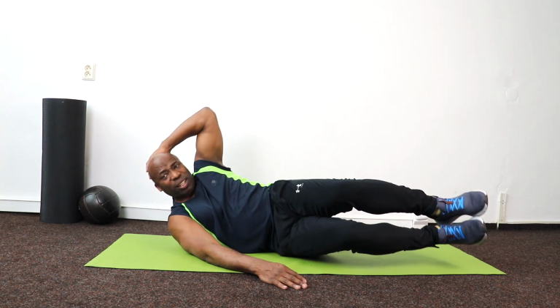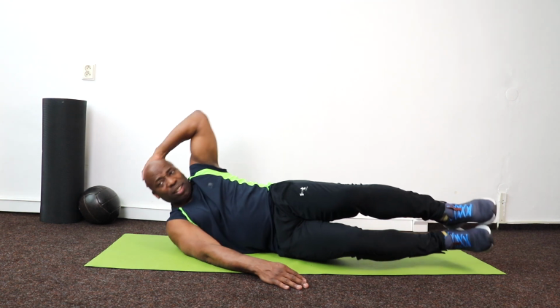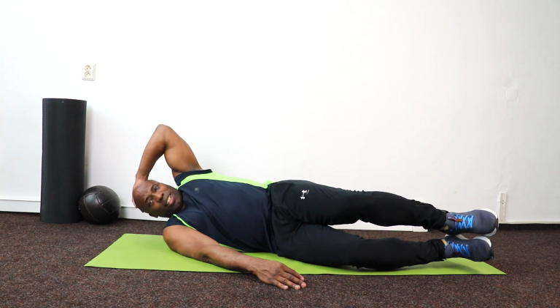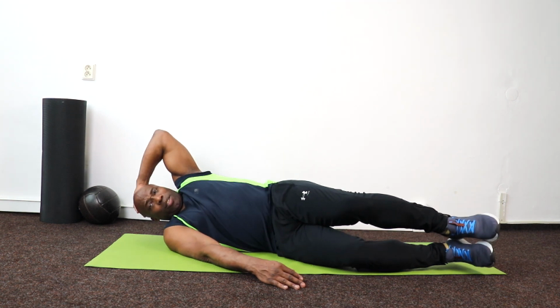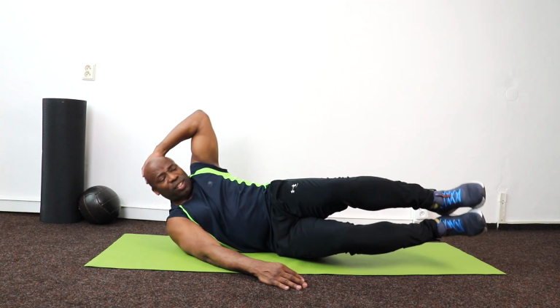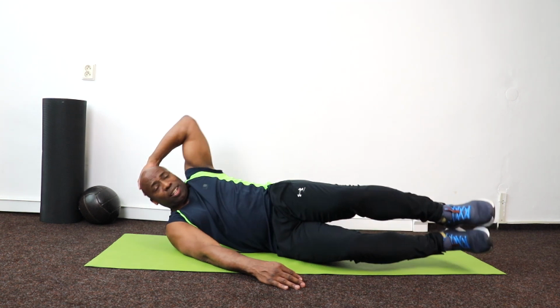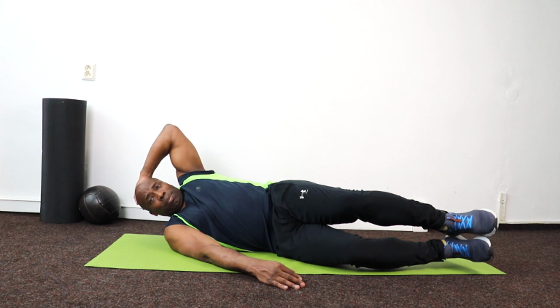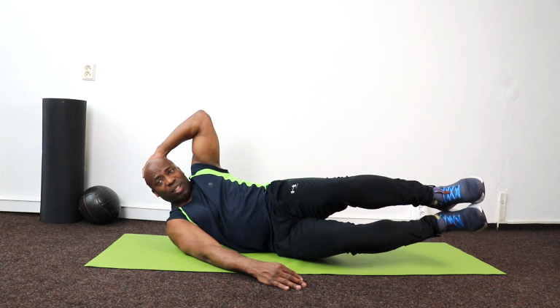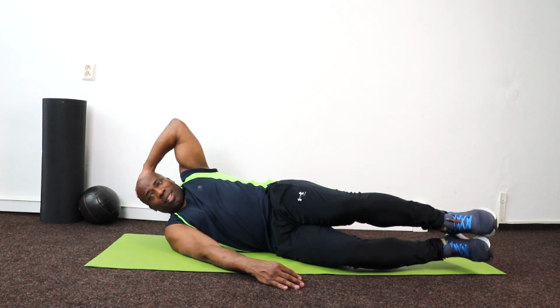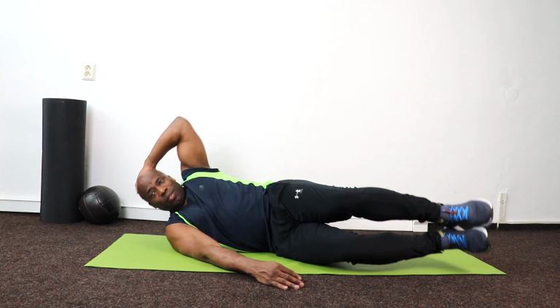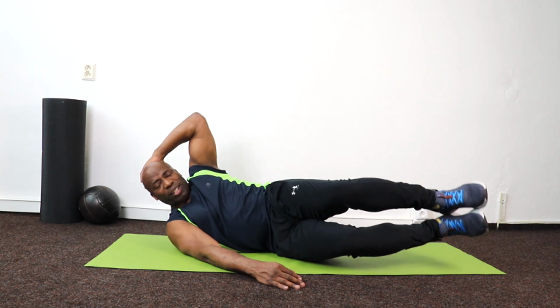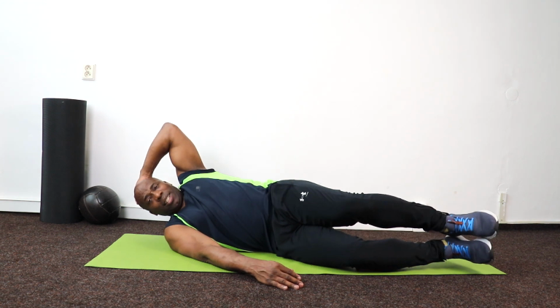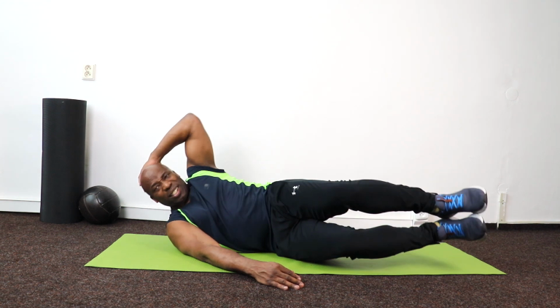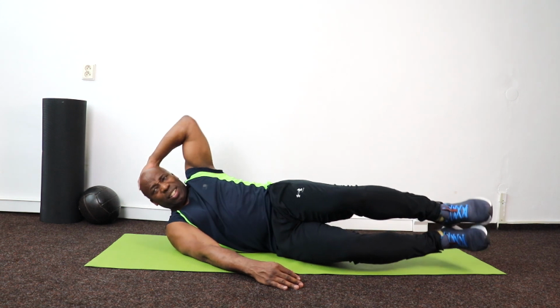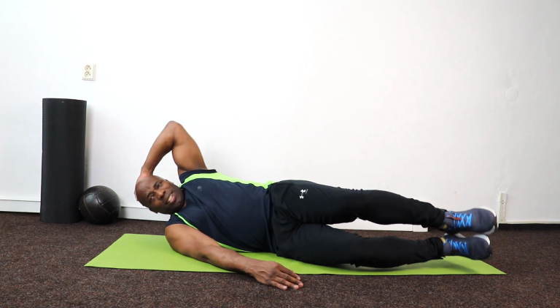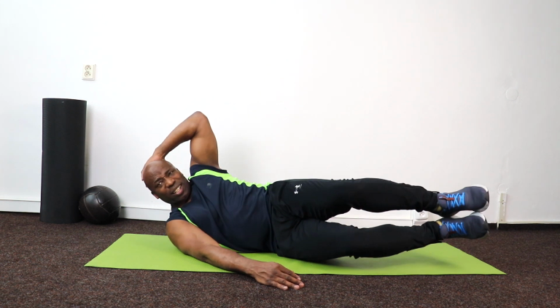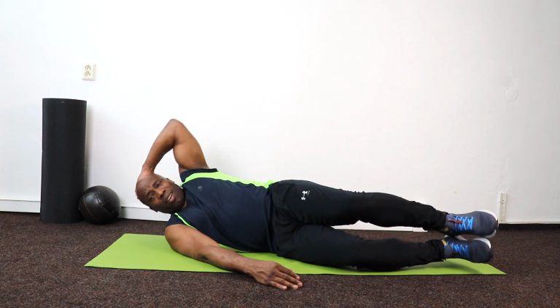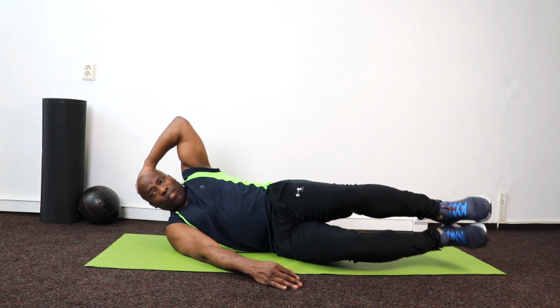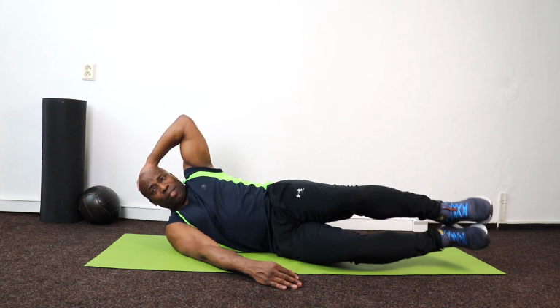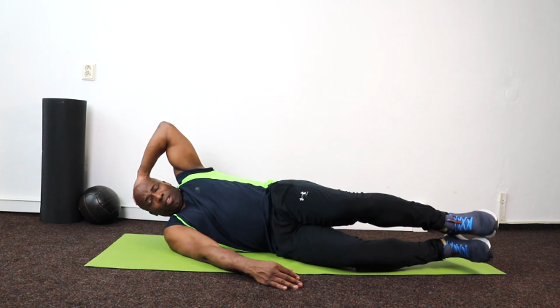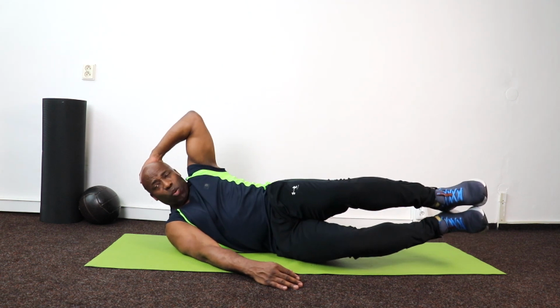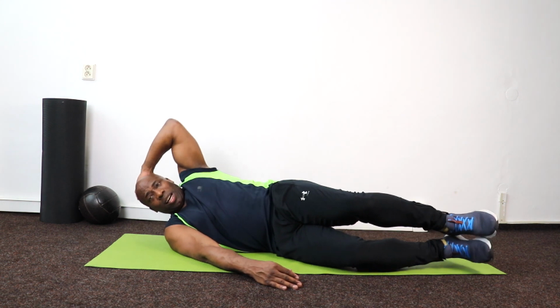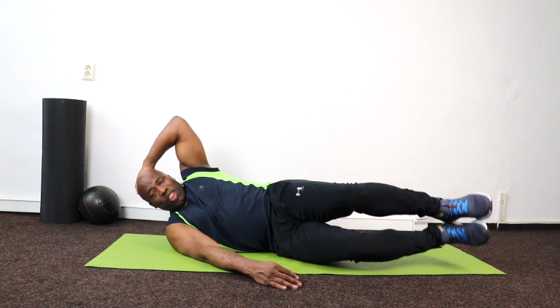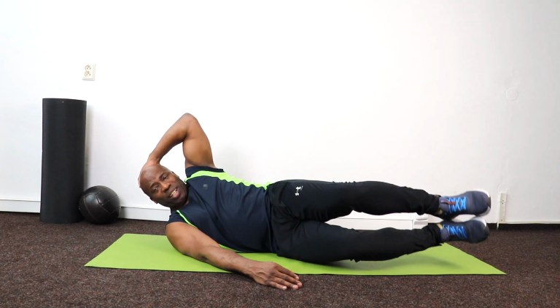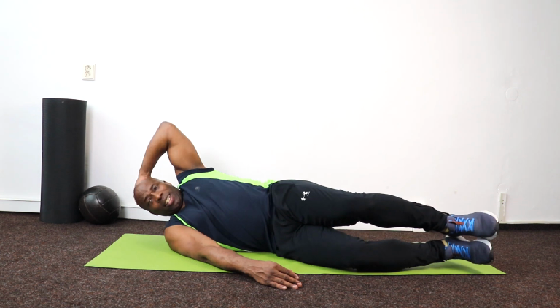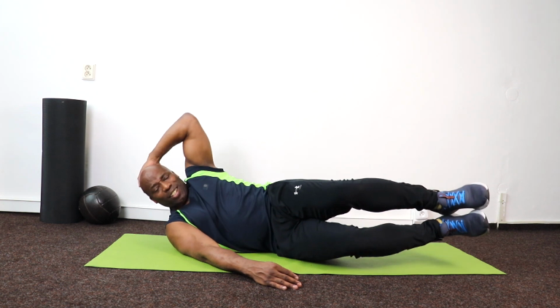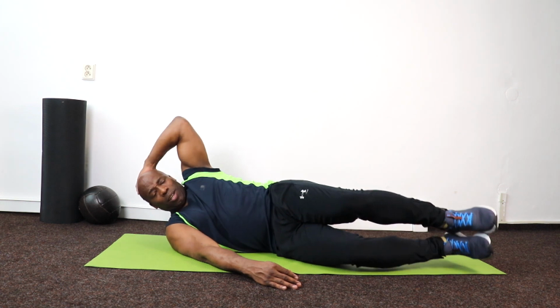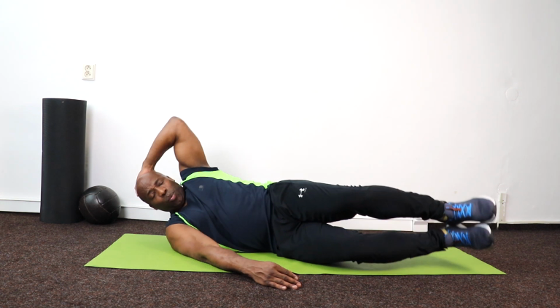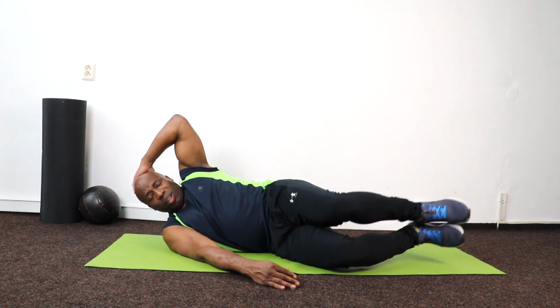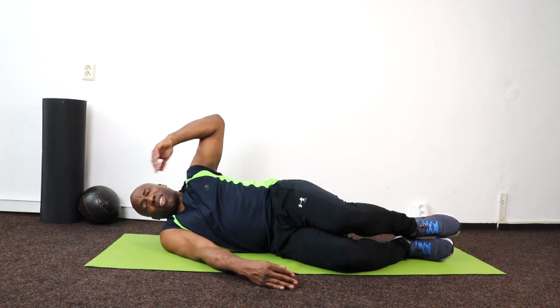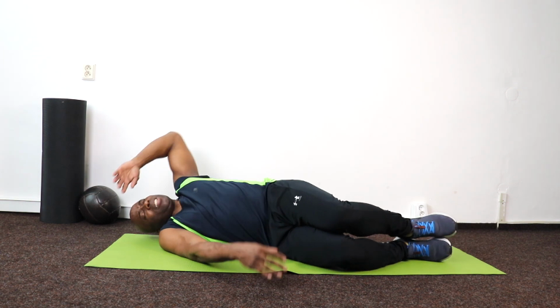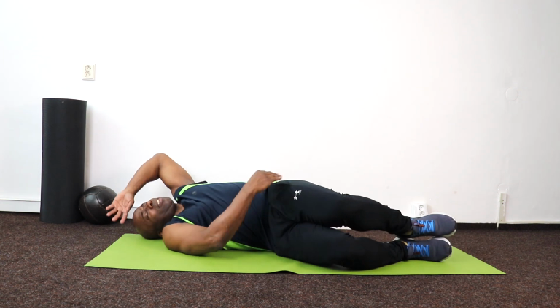Feet together, lifting up using the hand to help — for 10 down to 1. Relax, stretch it out.